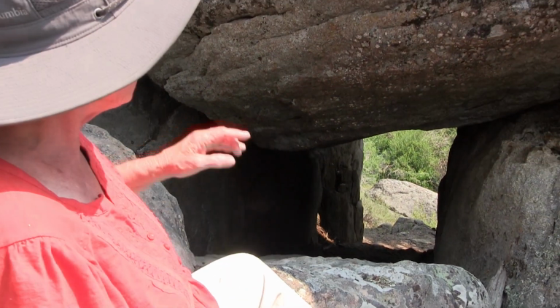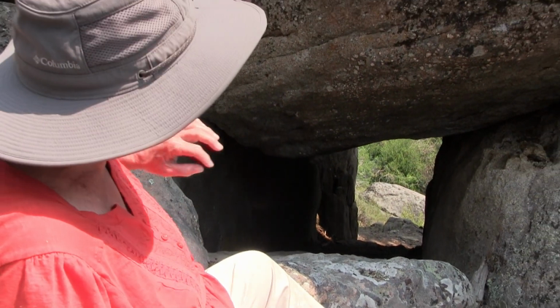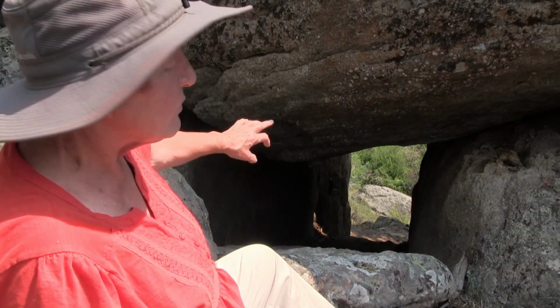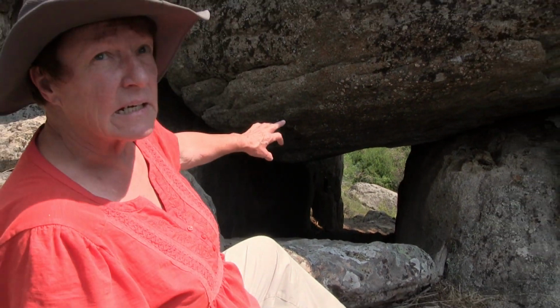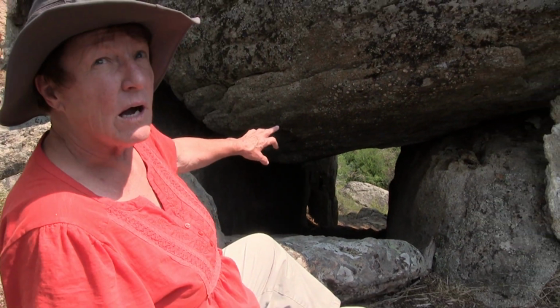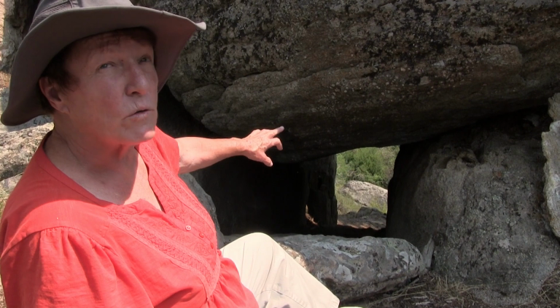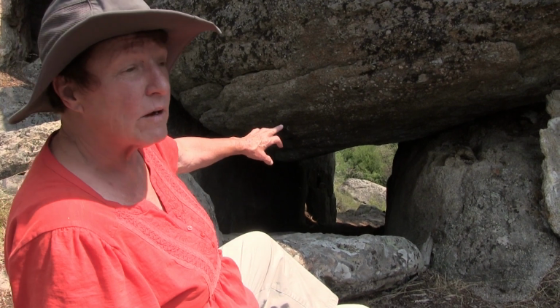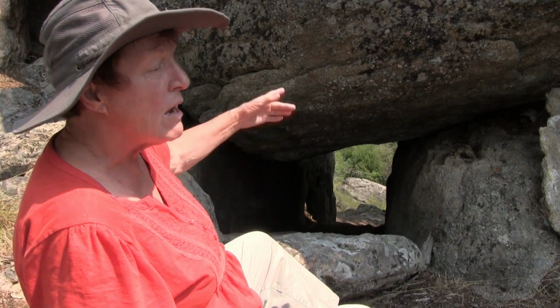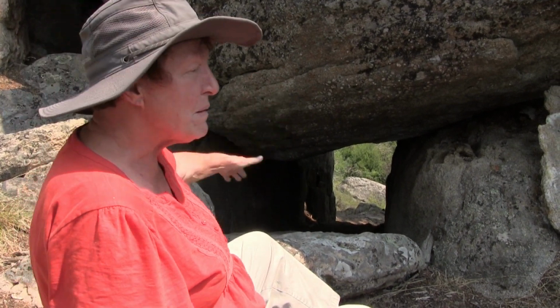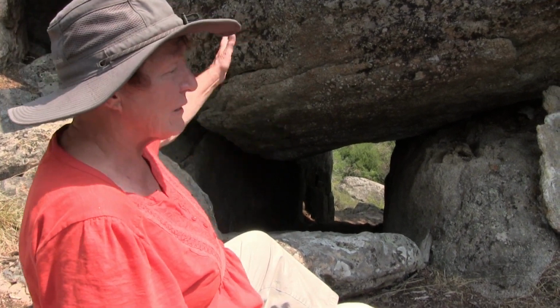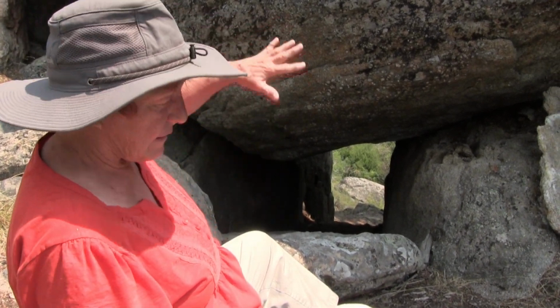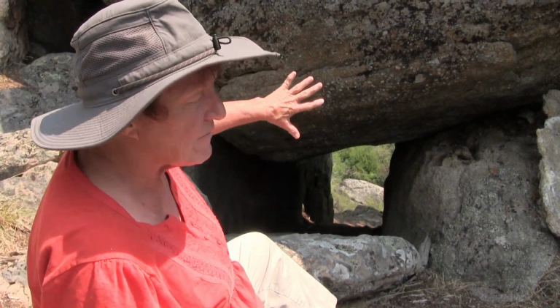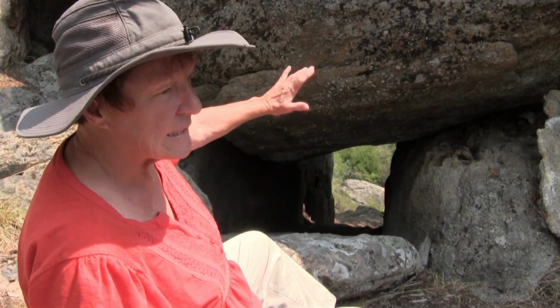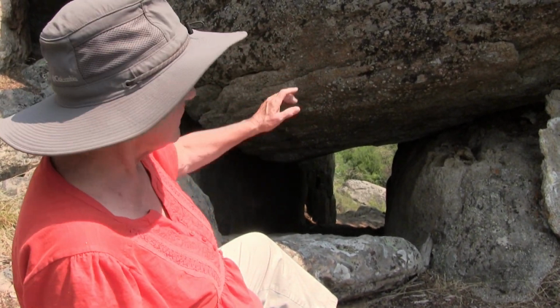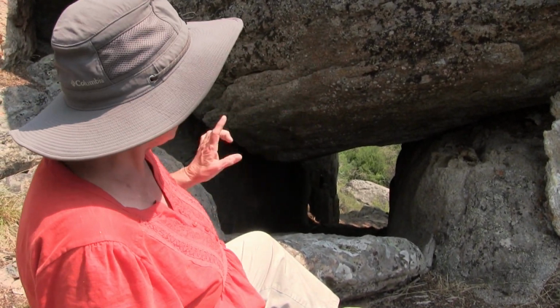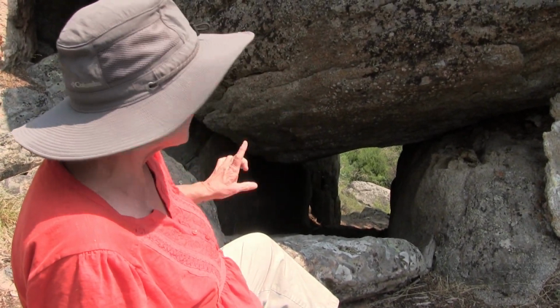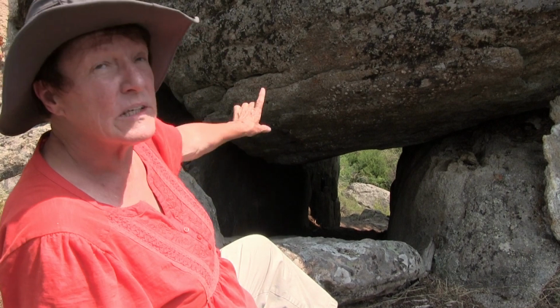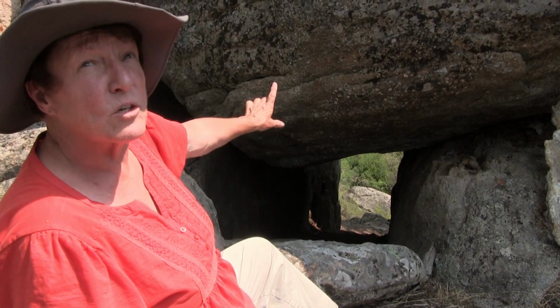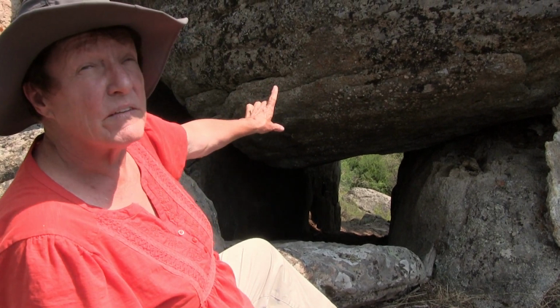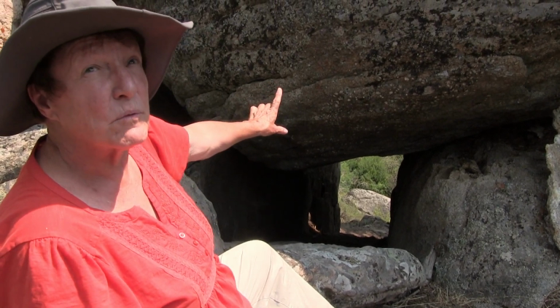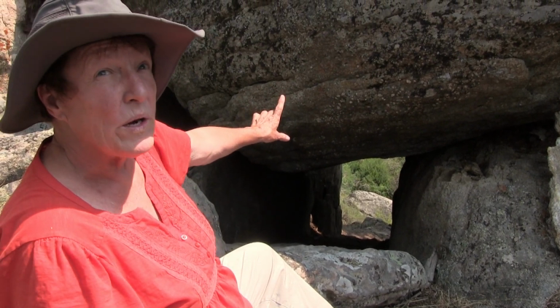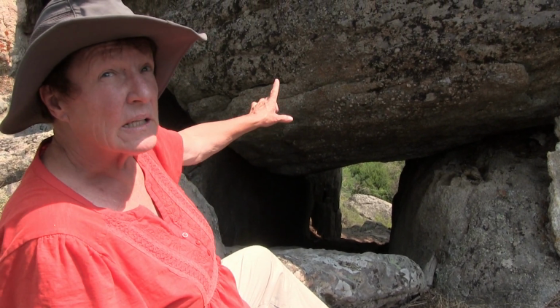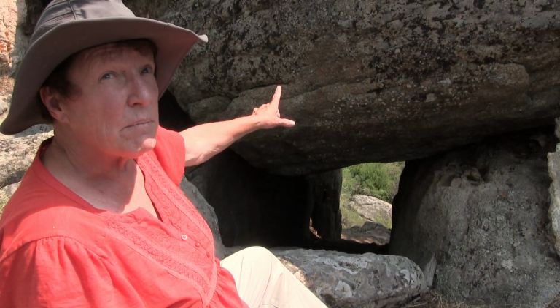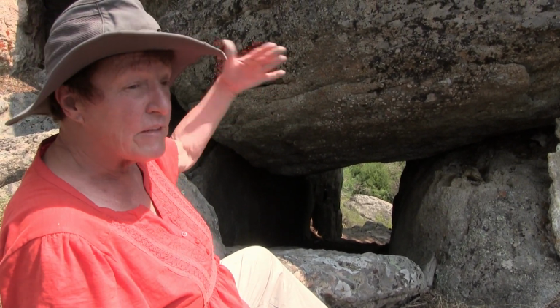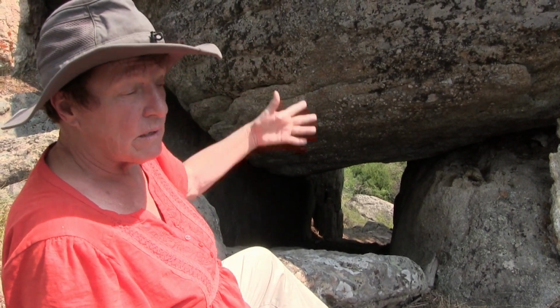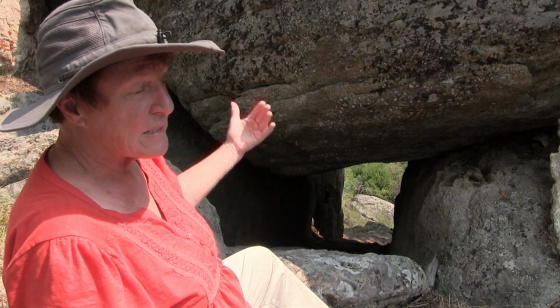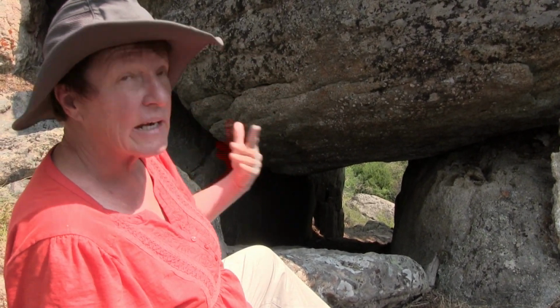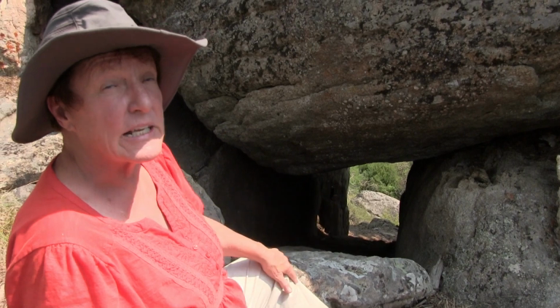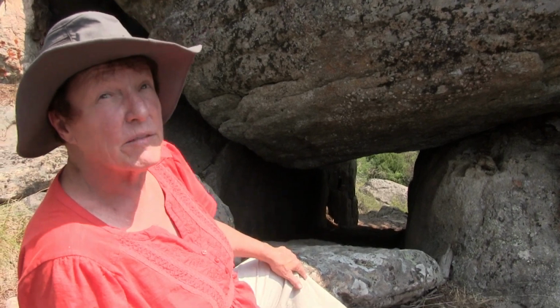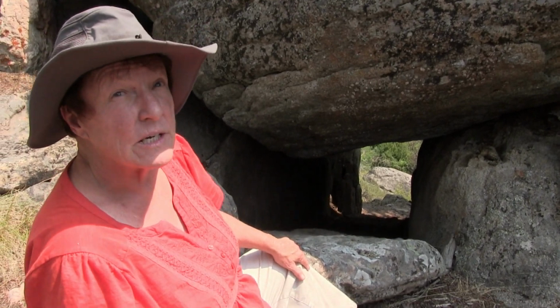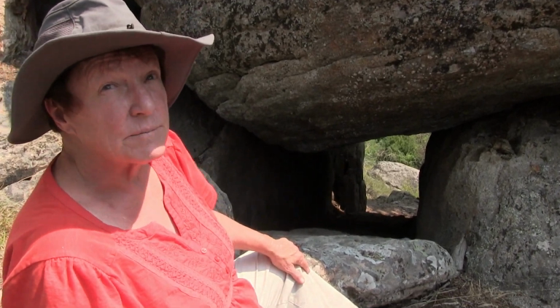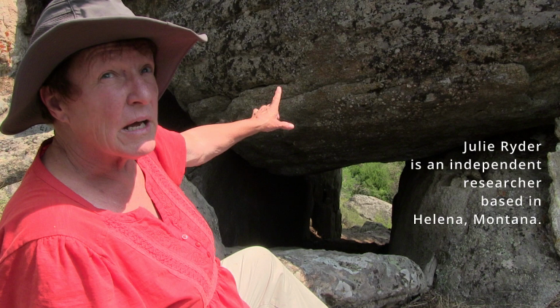My husband Bill Ryder found Giant's Playground. He saw the light coming through this tunnel on a motorcycle ride, brought me back on Valentine's Day. And the light was coming through the tunnel. So we saw this from the road, climbed up, and this was how we got into Giant's Playground the first time.